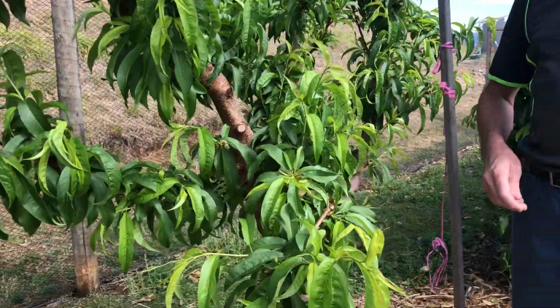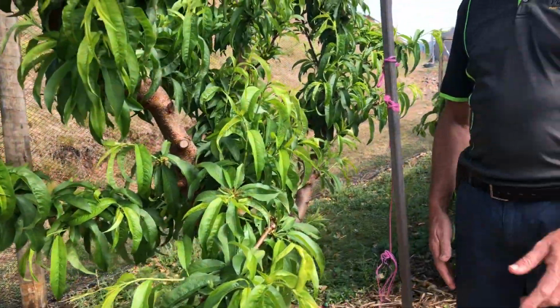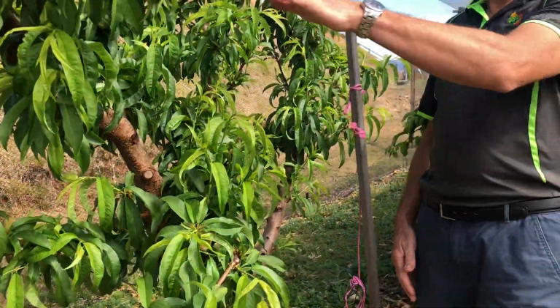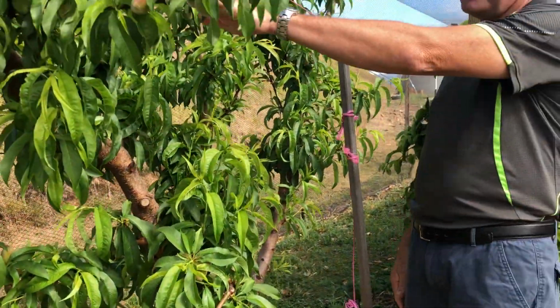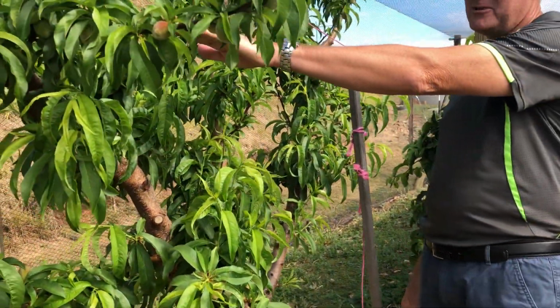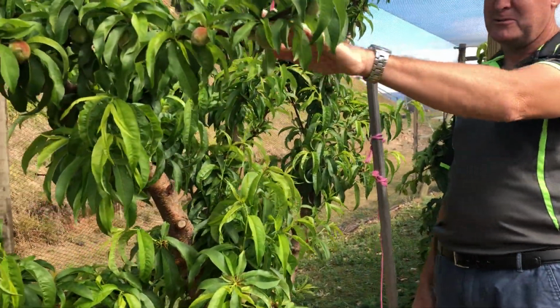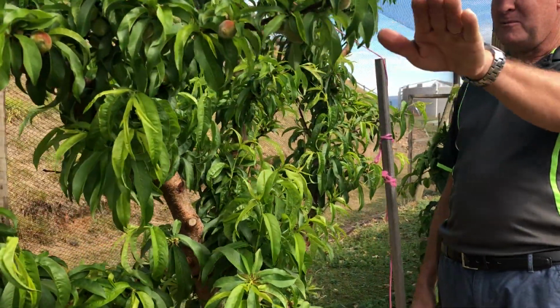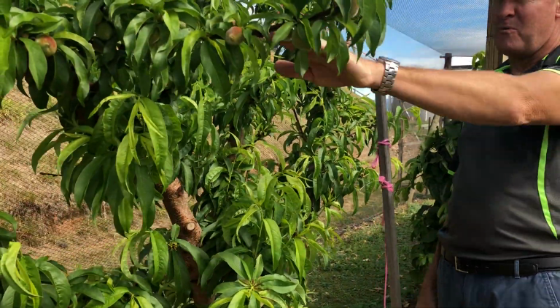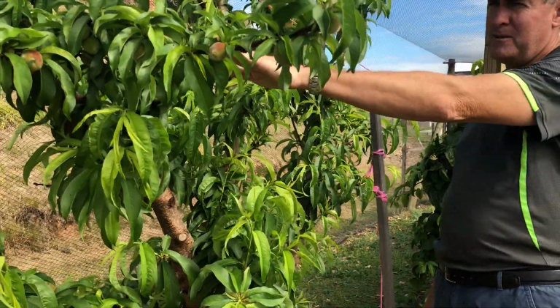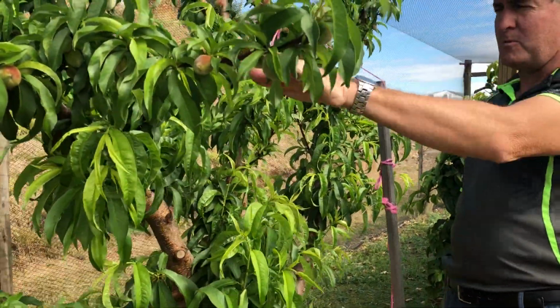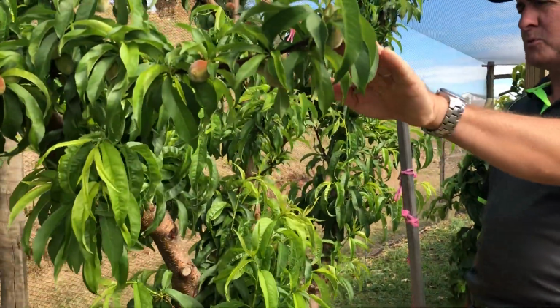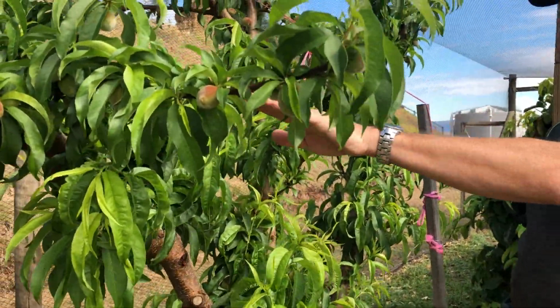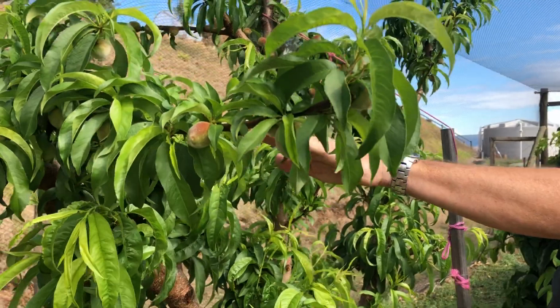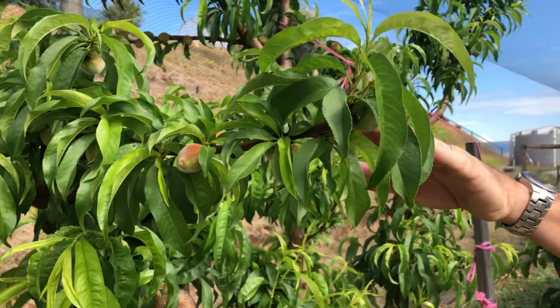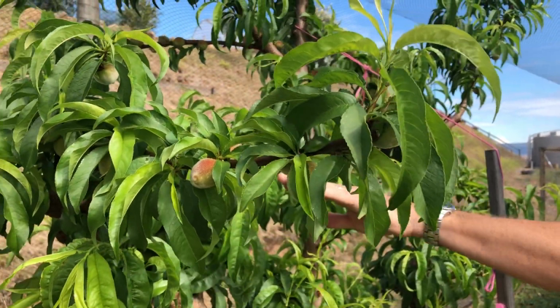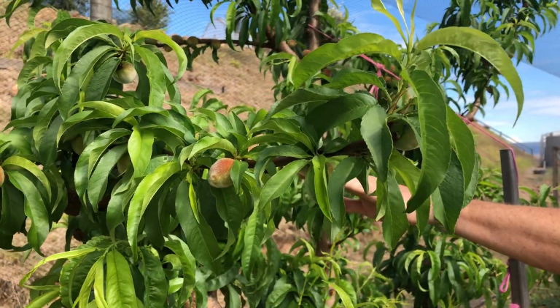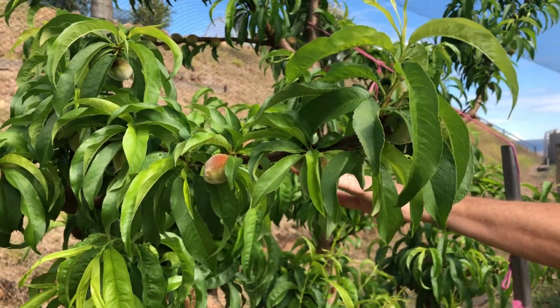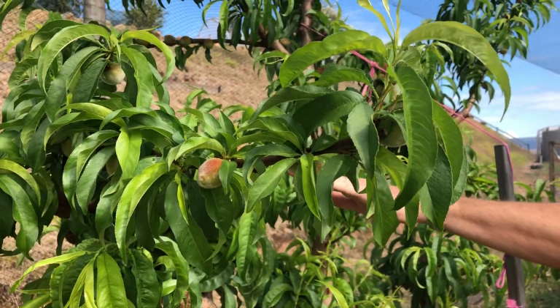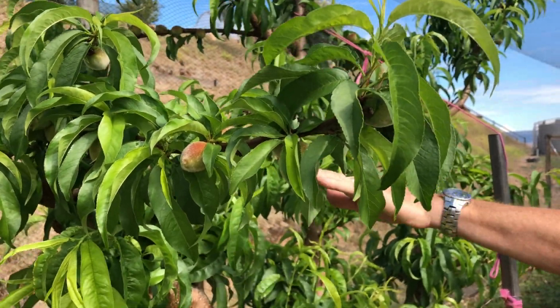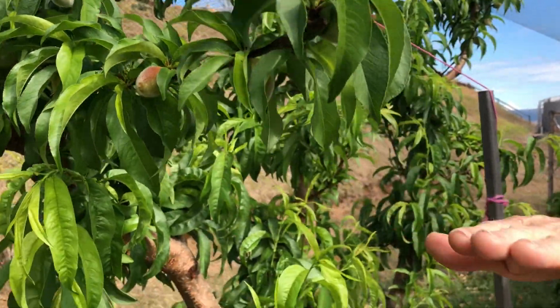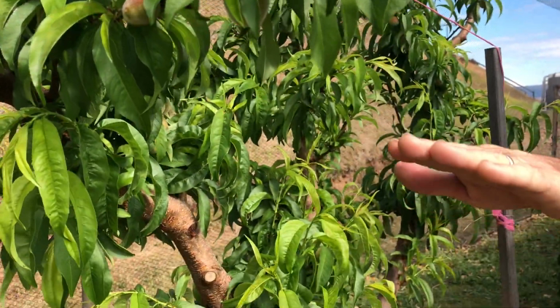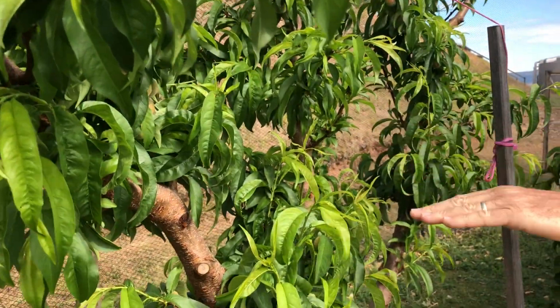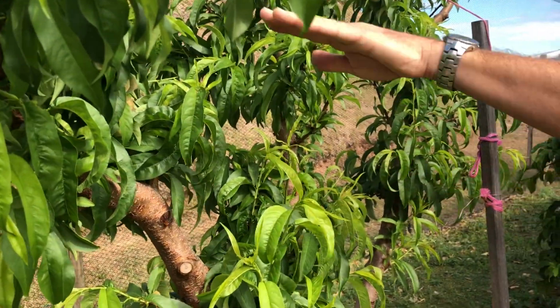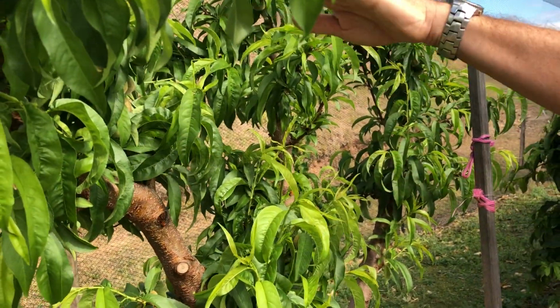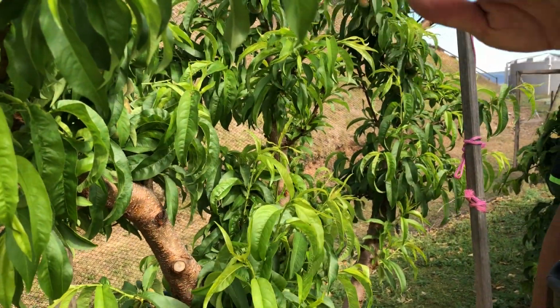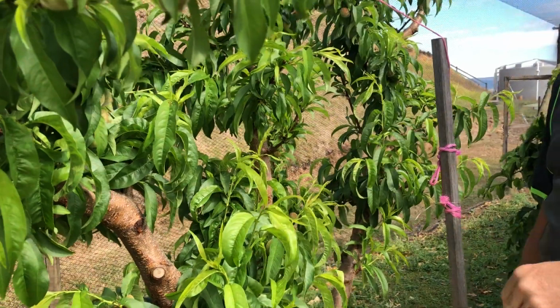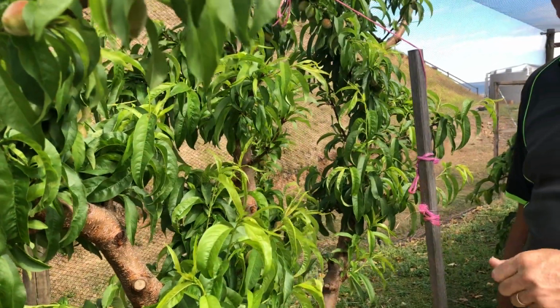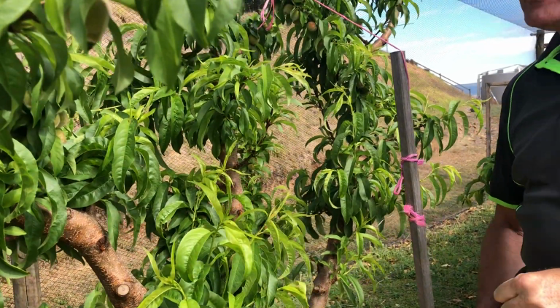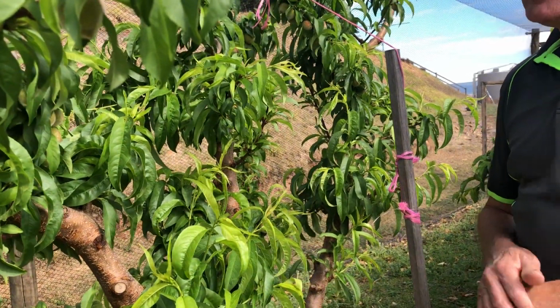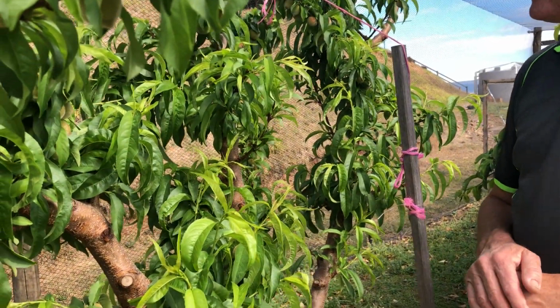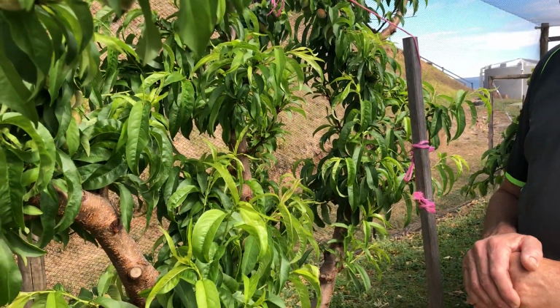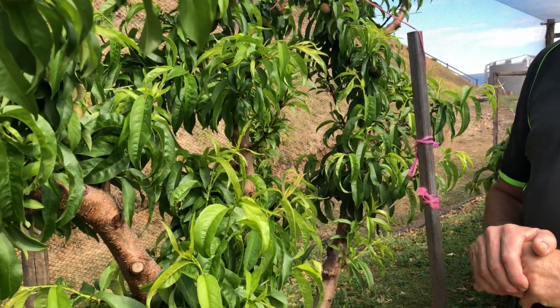As you can see there's lots of laterals, or what a lot of people would call twigs, which are fruiting branches which I've pruned out from the main limbs. That's where all your fruit will be bearing. So I'll just show you now how to thin one.